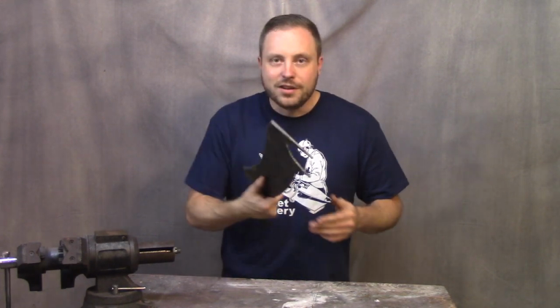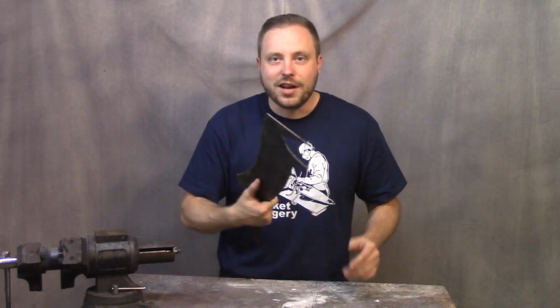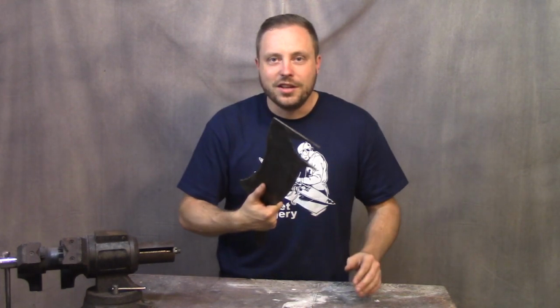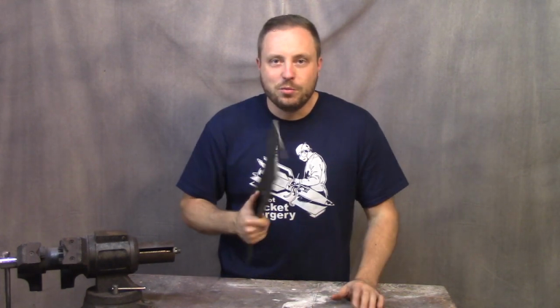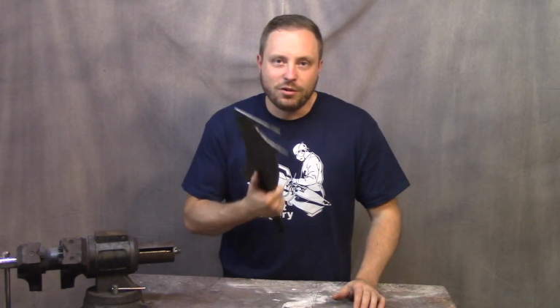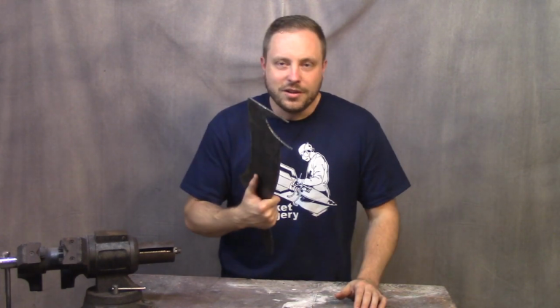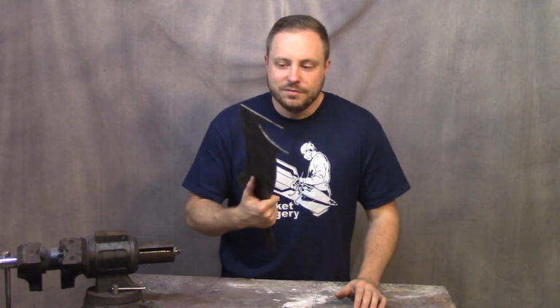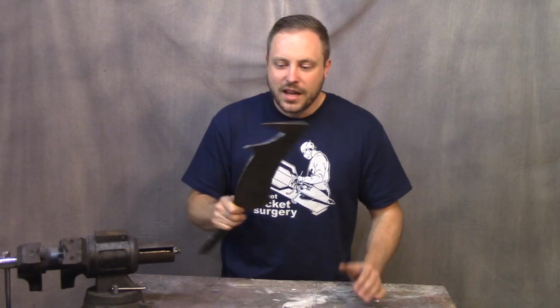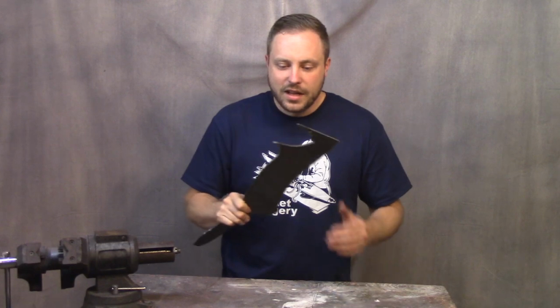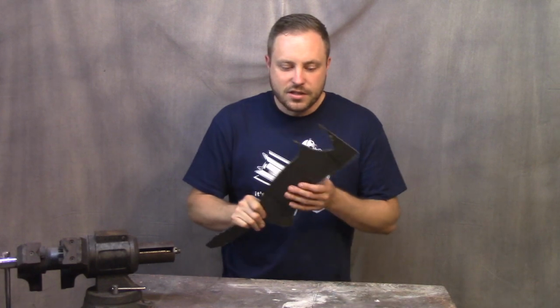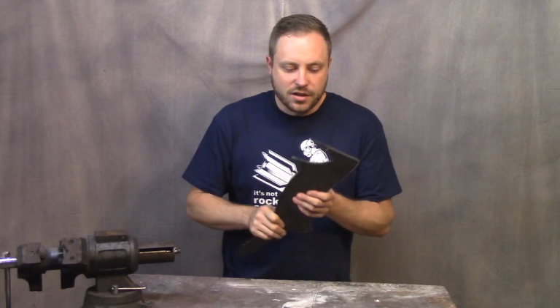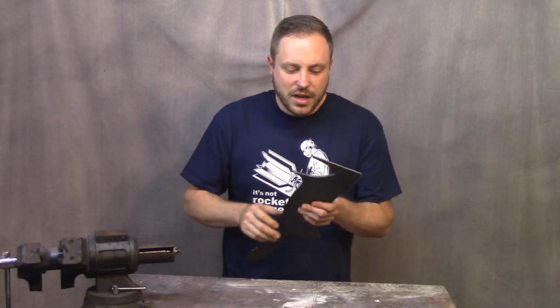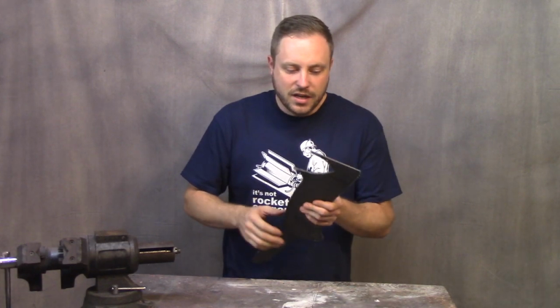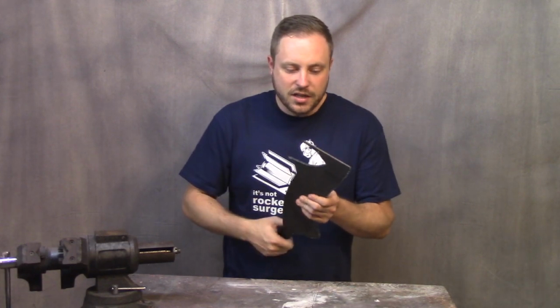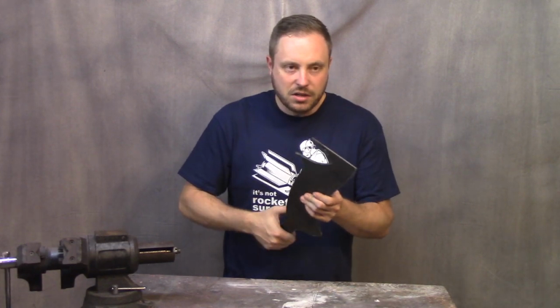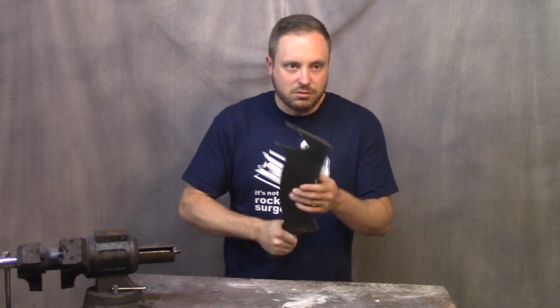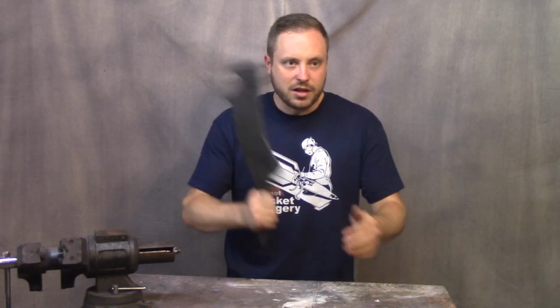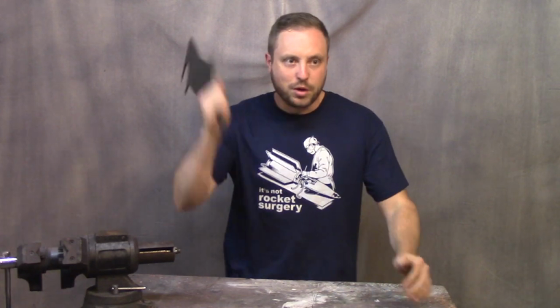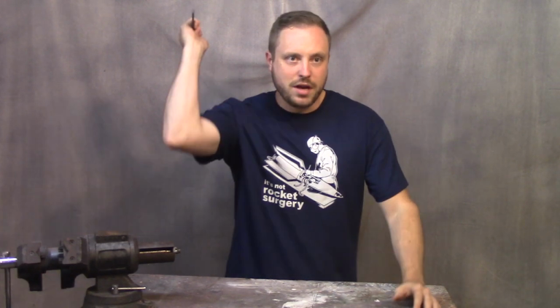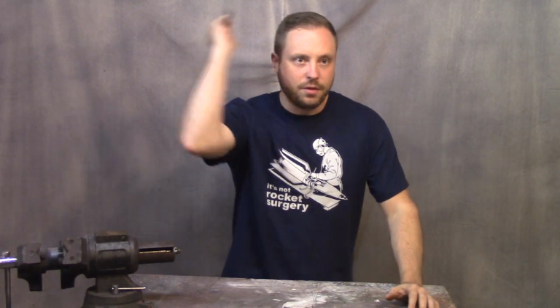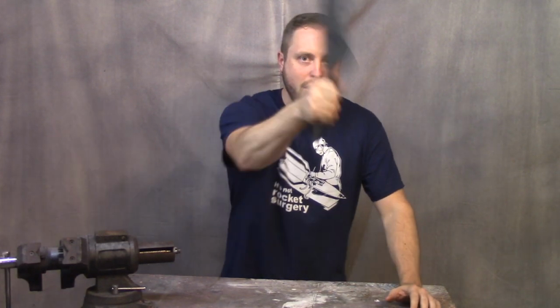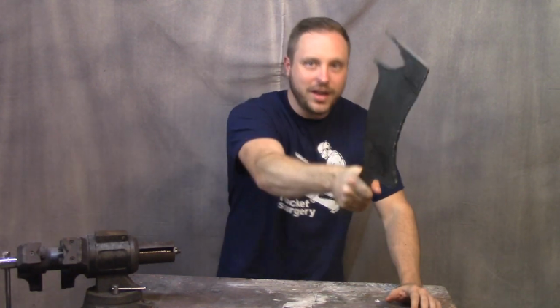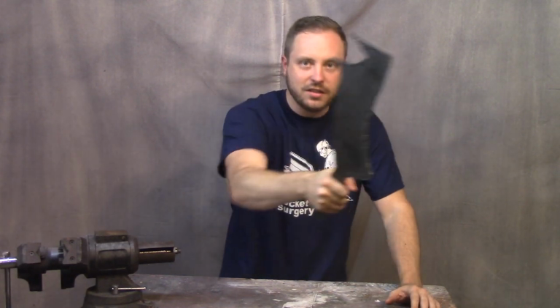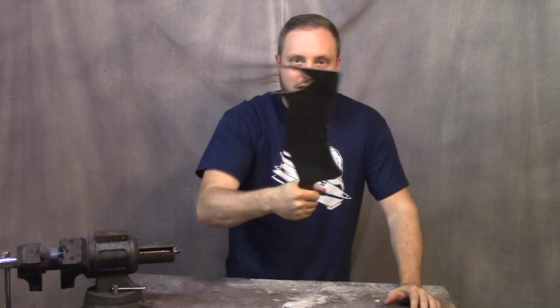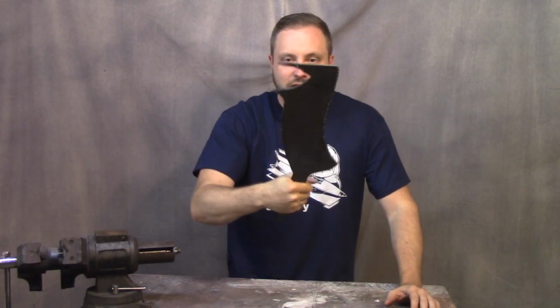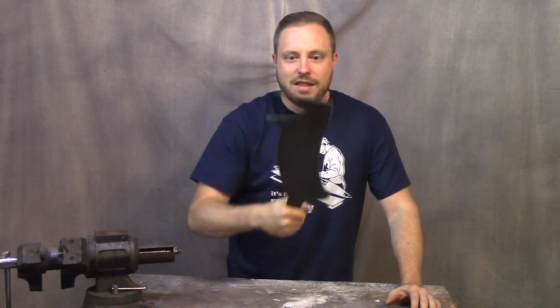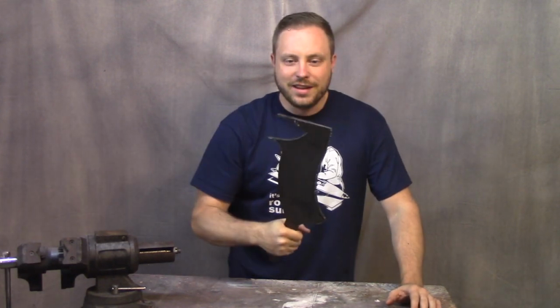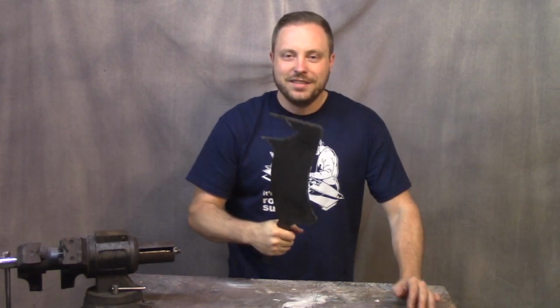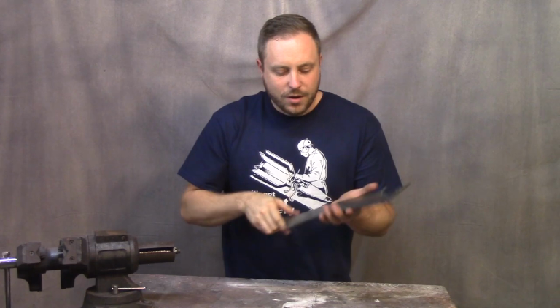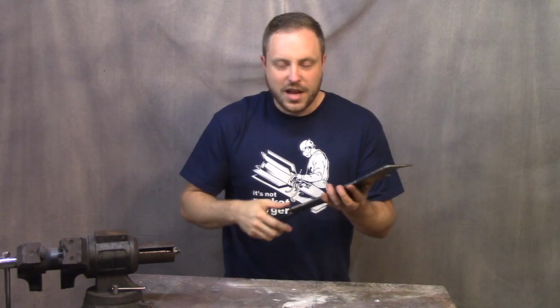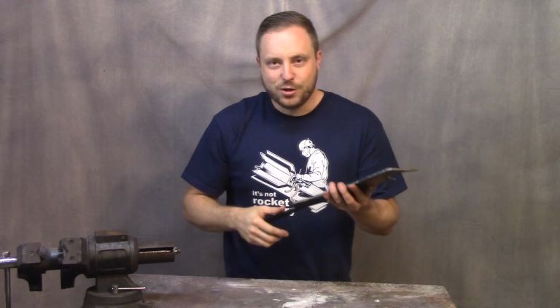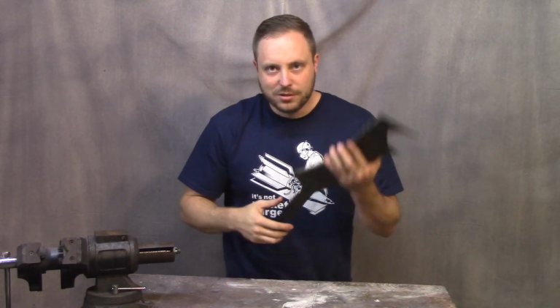Now I just got to clean it up with a grinder and then start making it into a rocket propelled throwing thing called the hammer chopper.